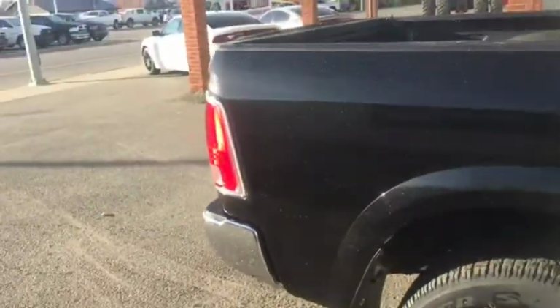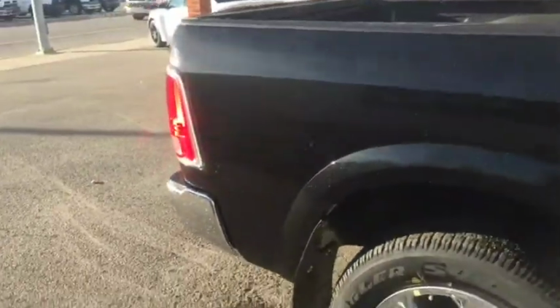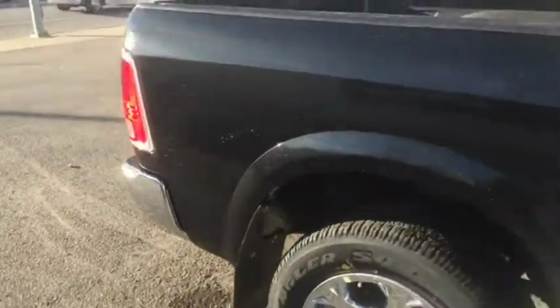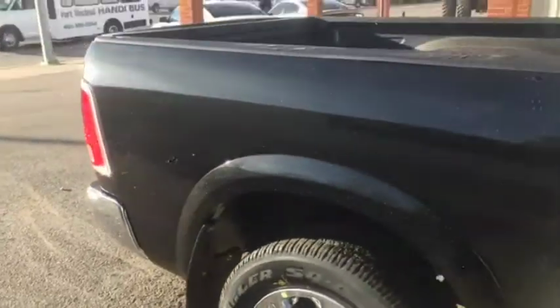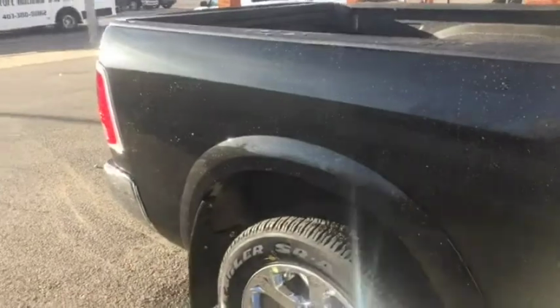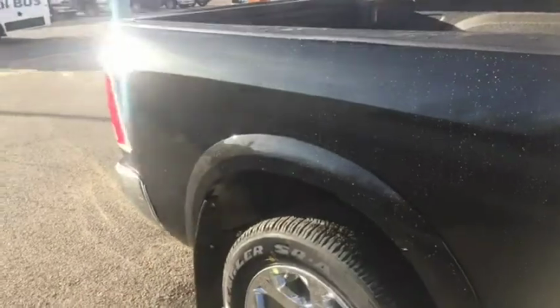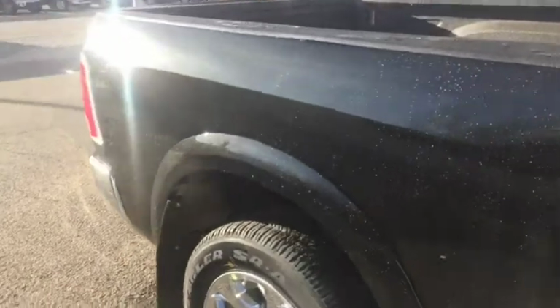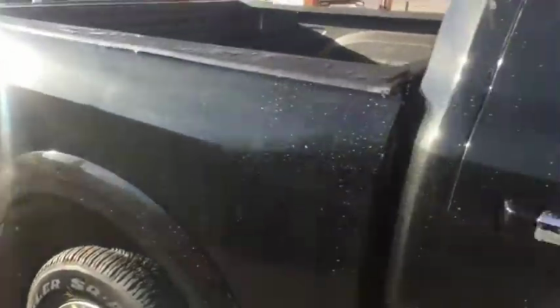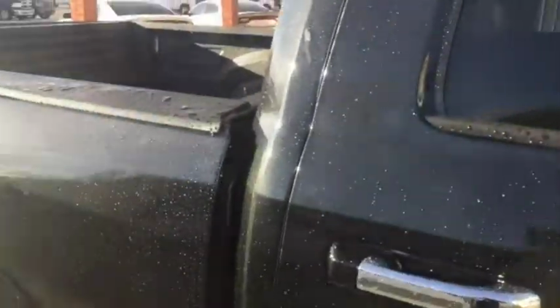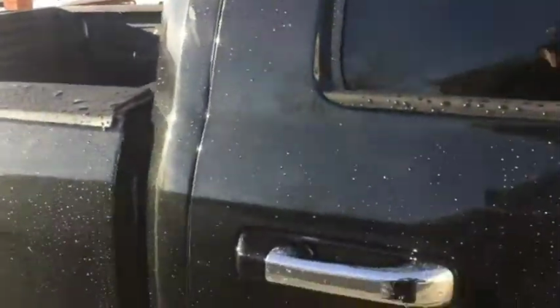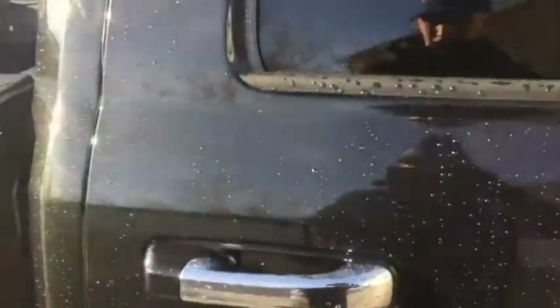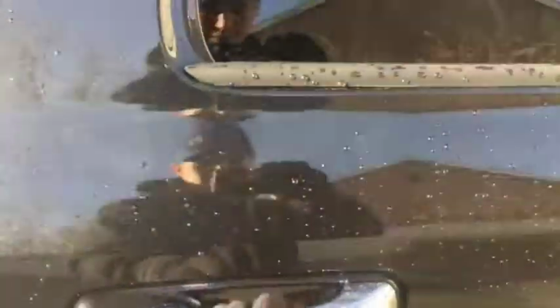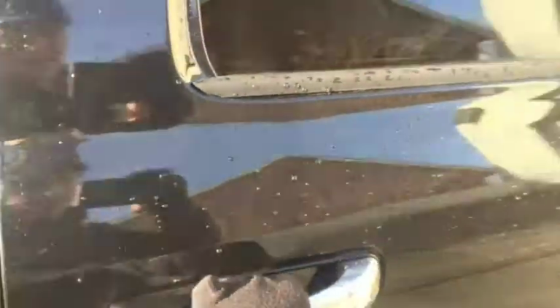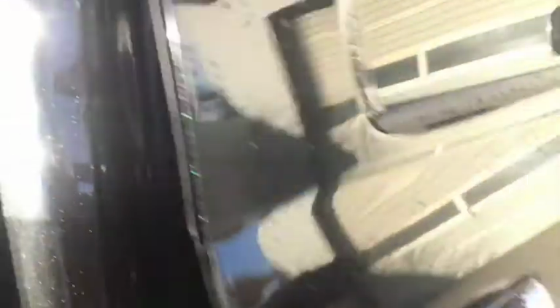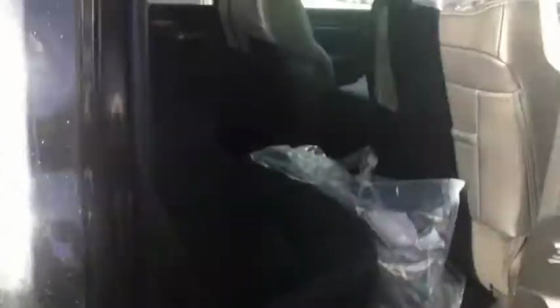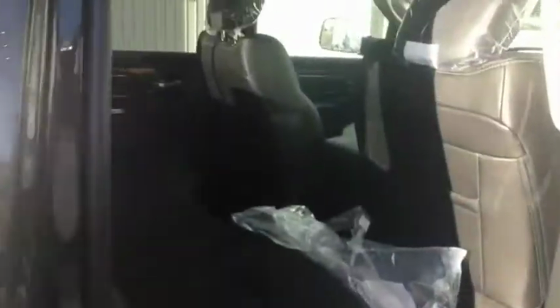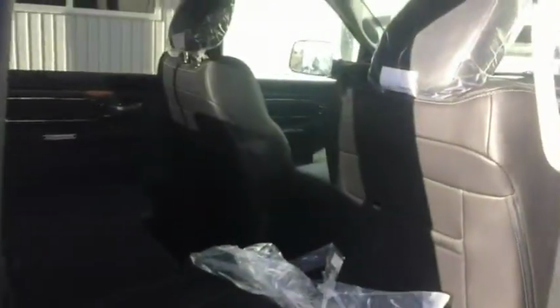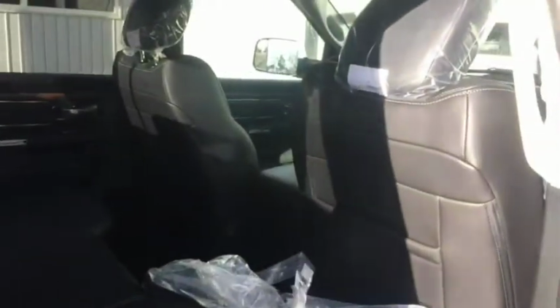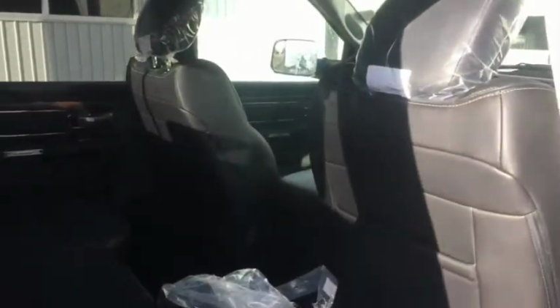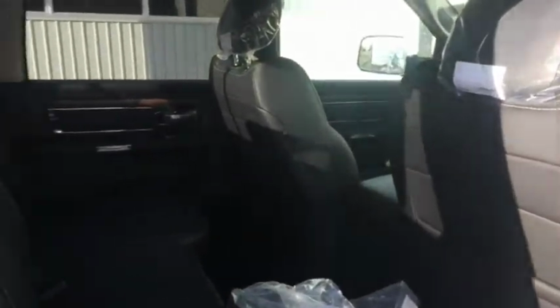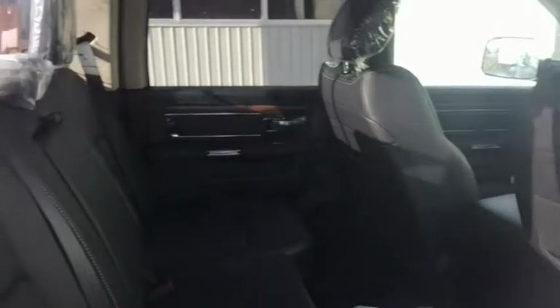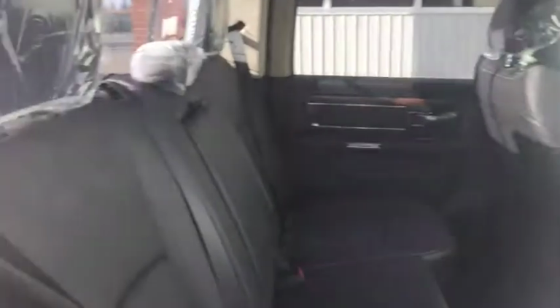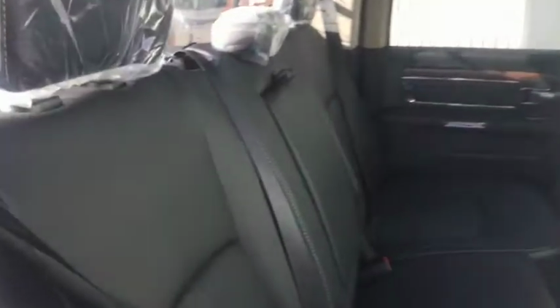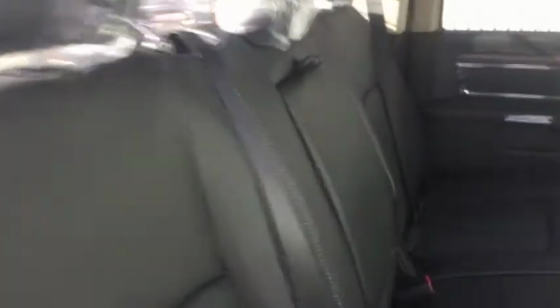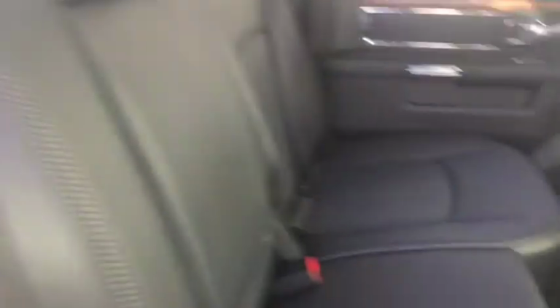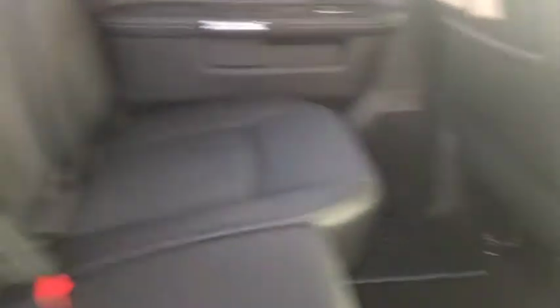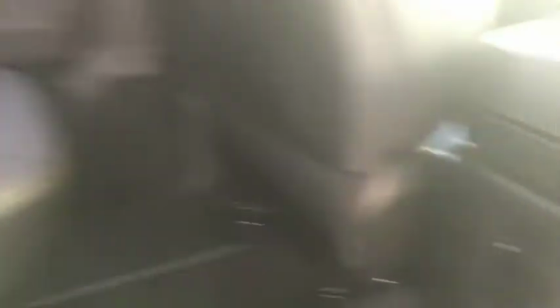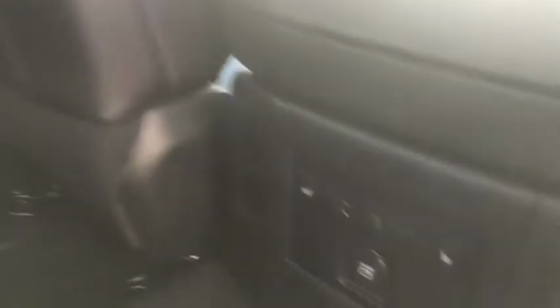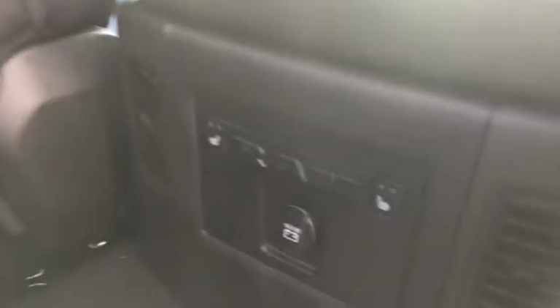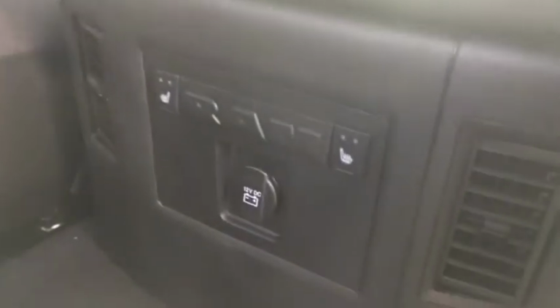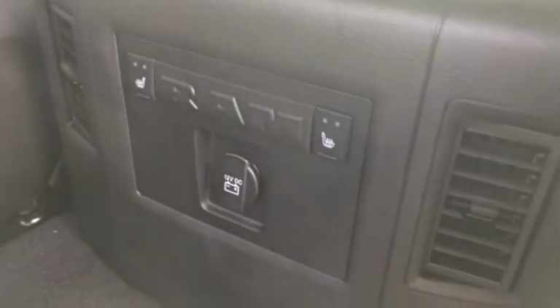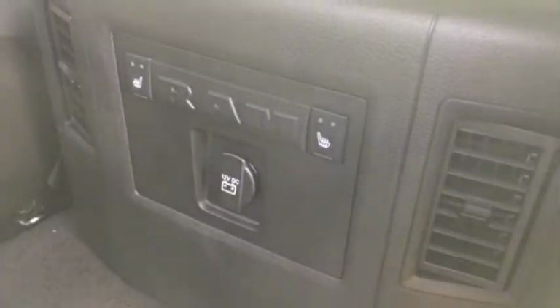Towards the back here, a quick peek inside — all black leather interior, looks very good. You also get heated seats in the rear as well.